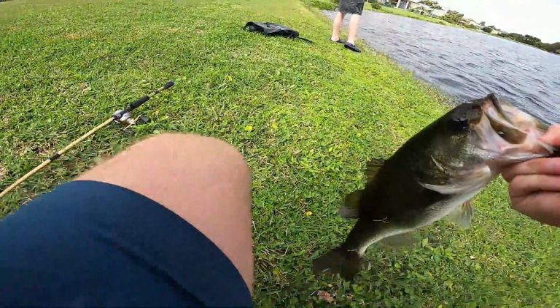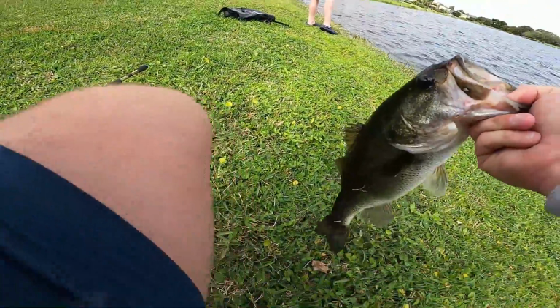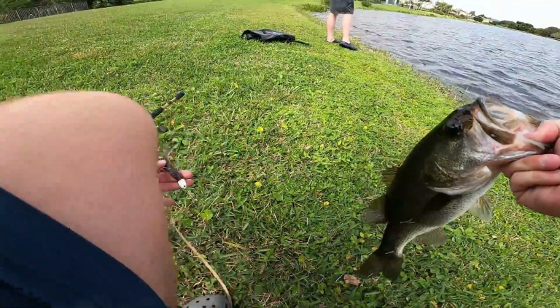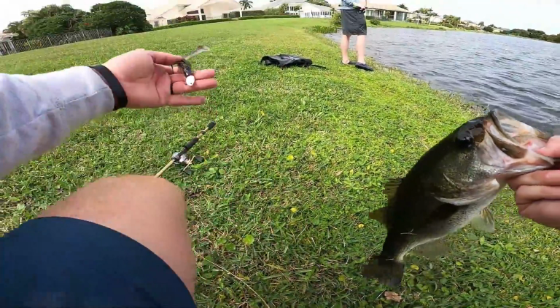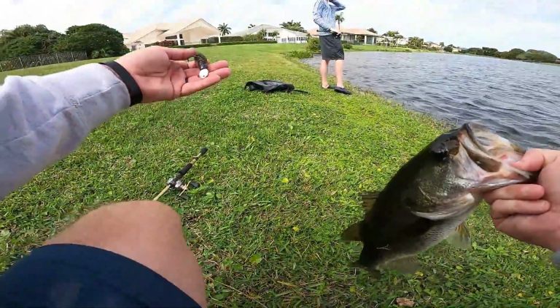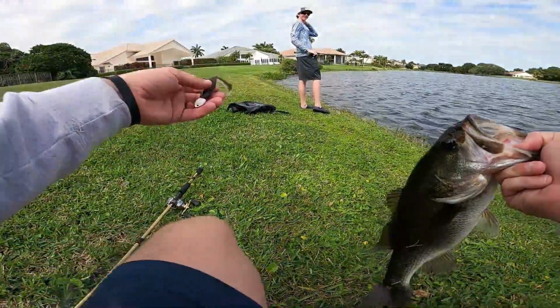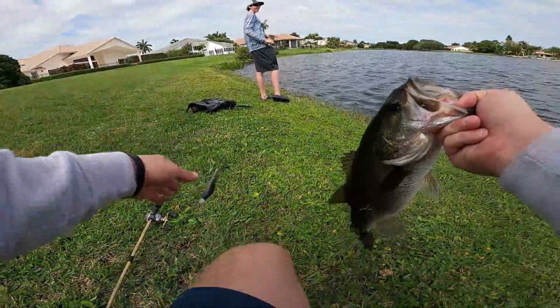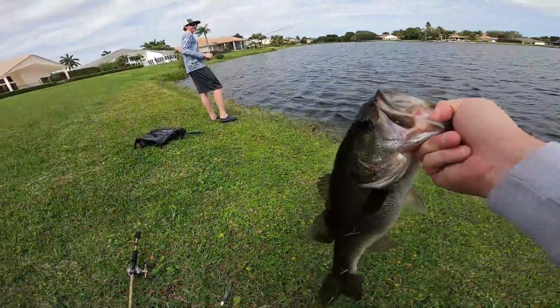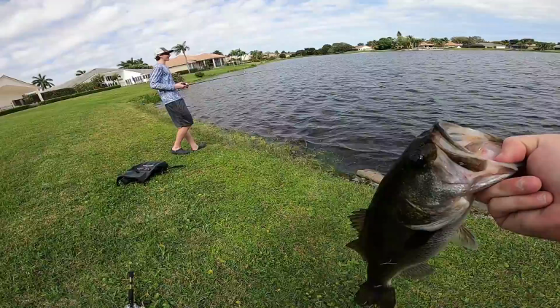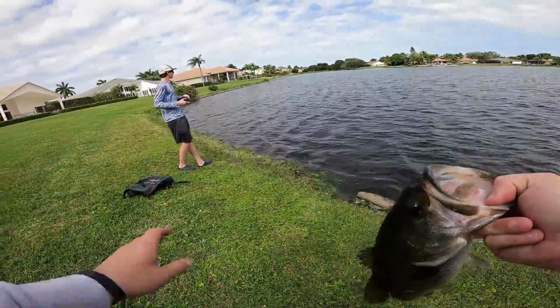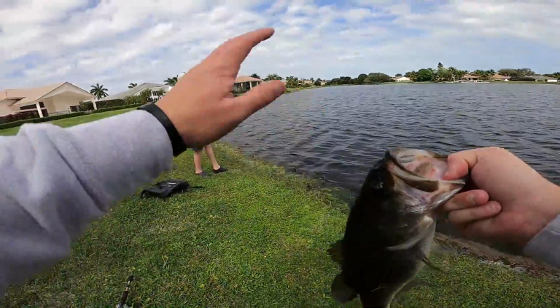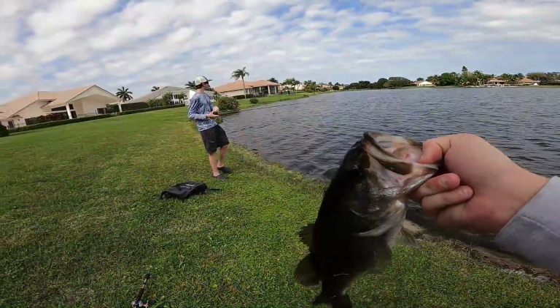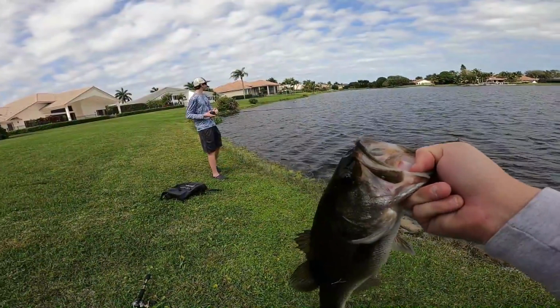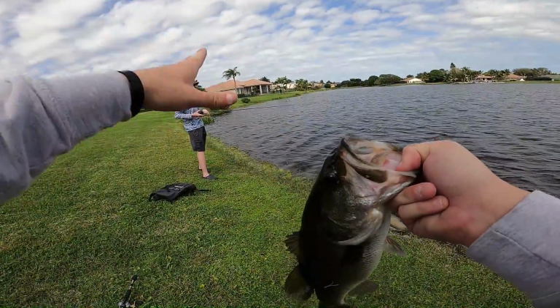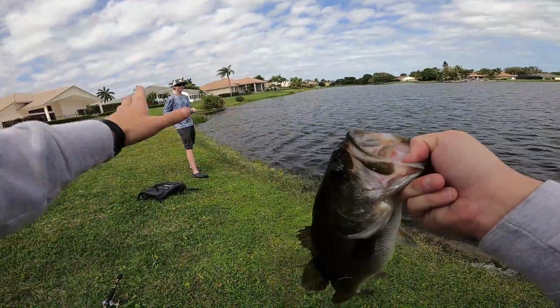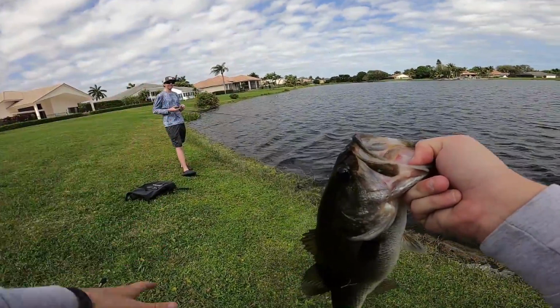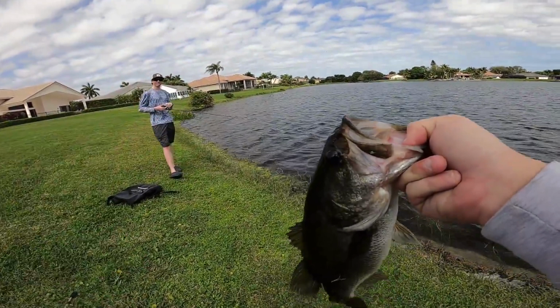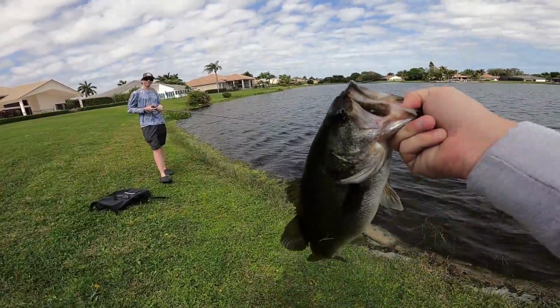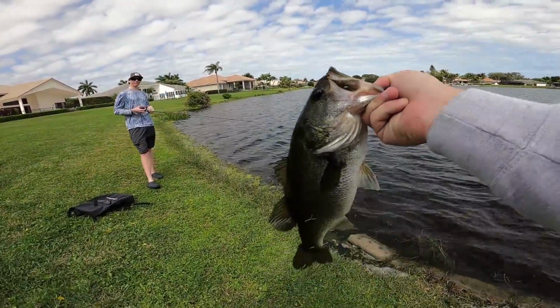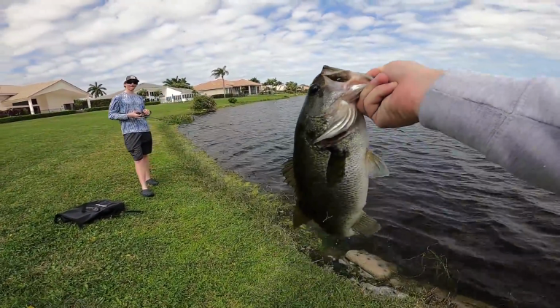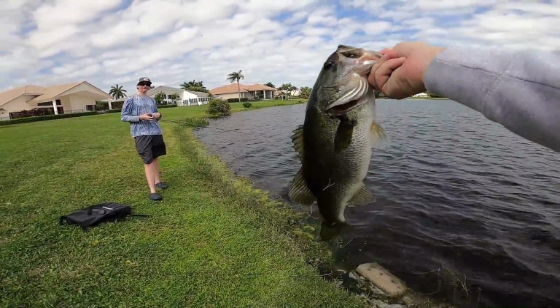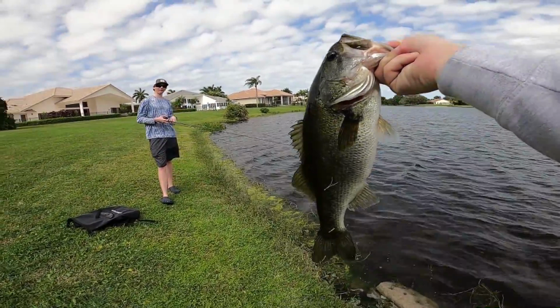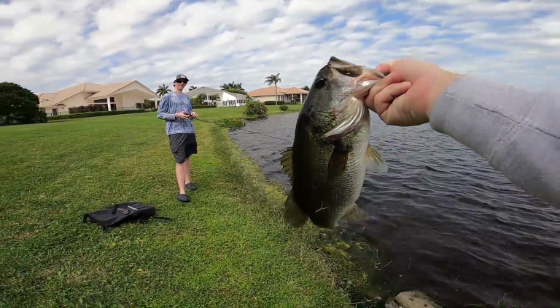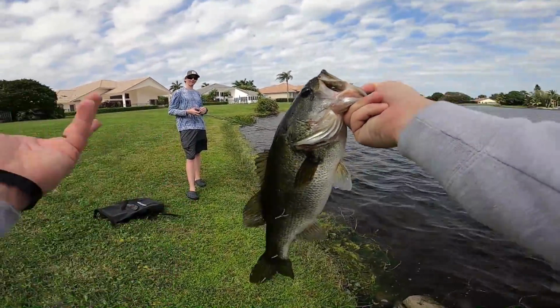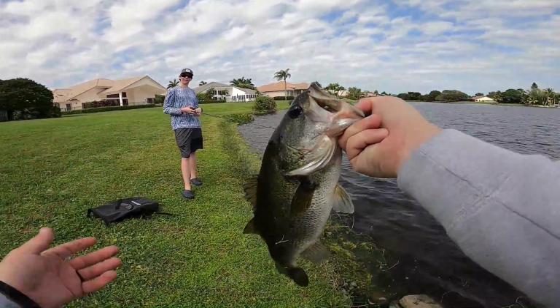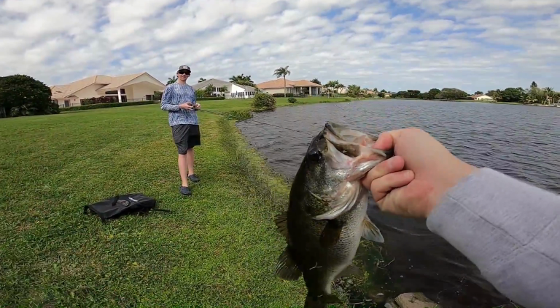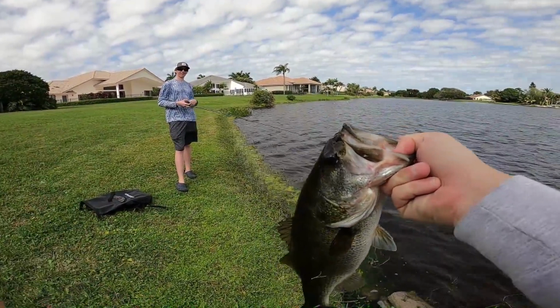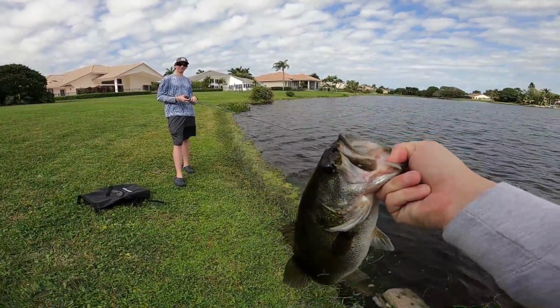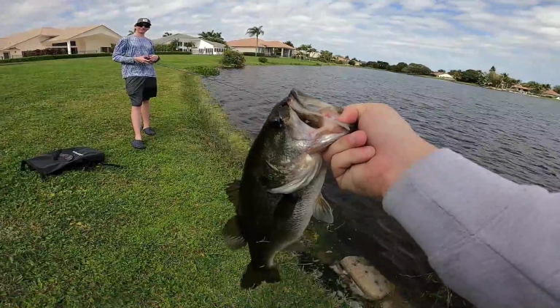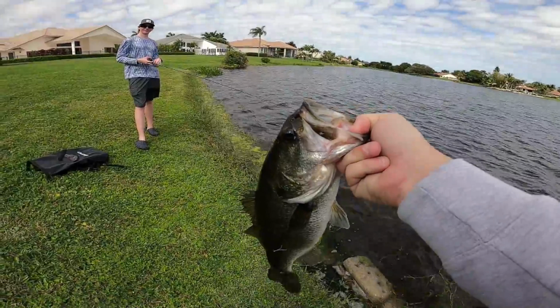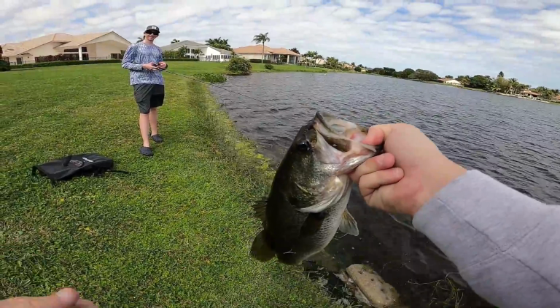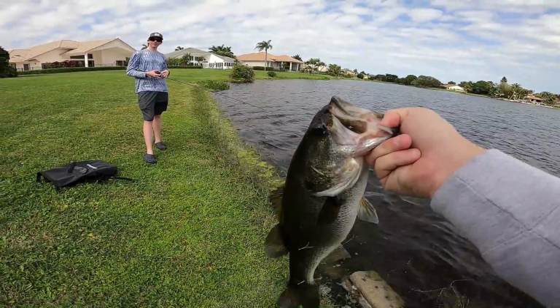I thought it was the bait that flew off and hit me in the face. I've never had that happen ever. That was unreal. I don't even know what to say. That's crazy.